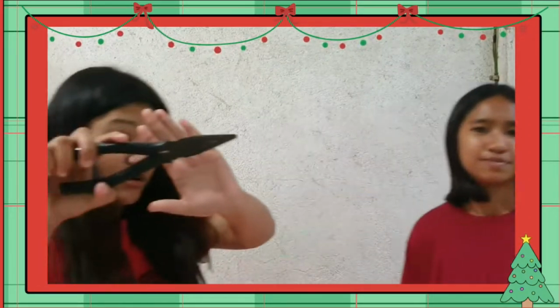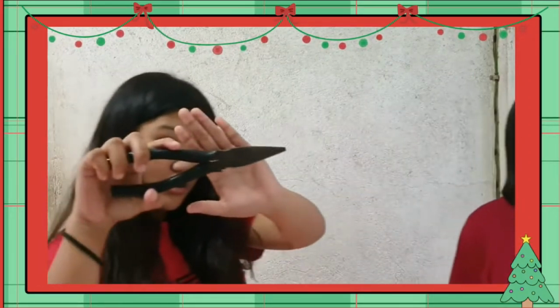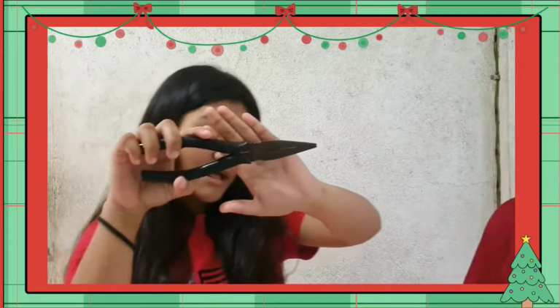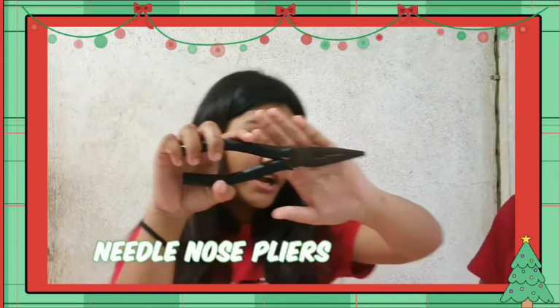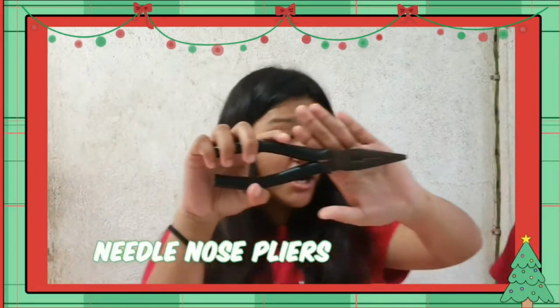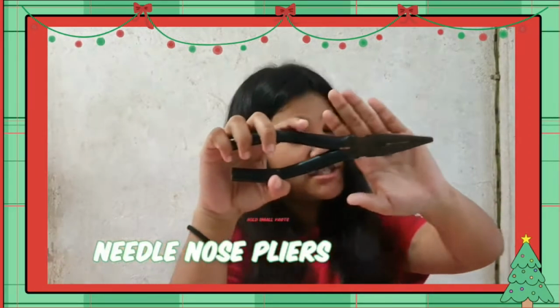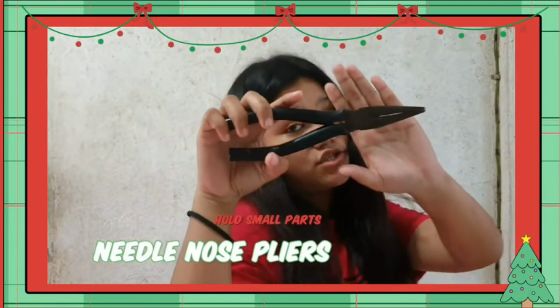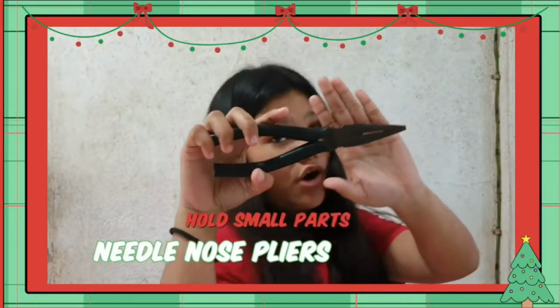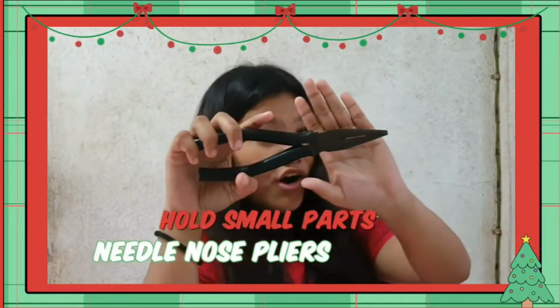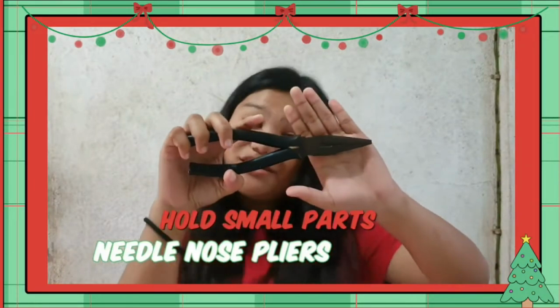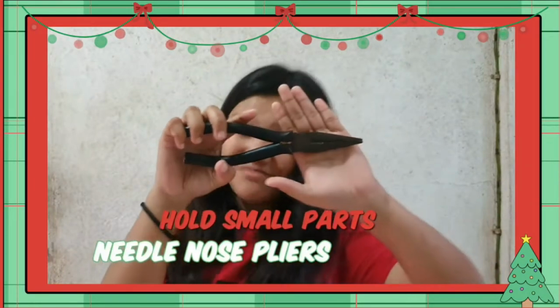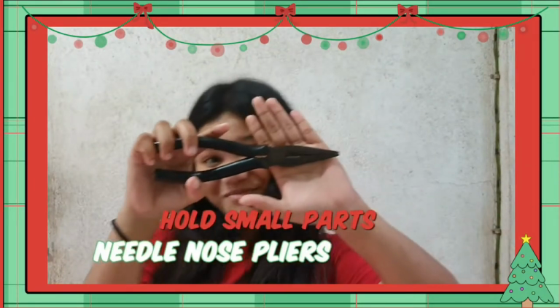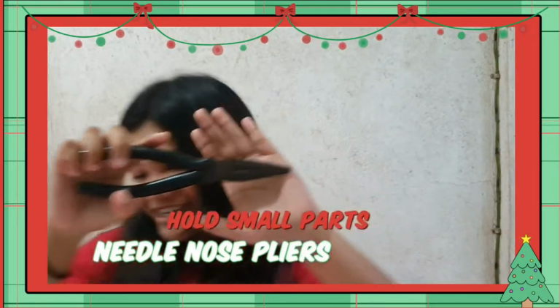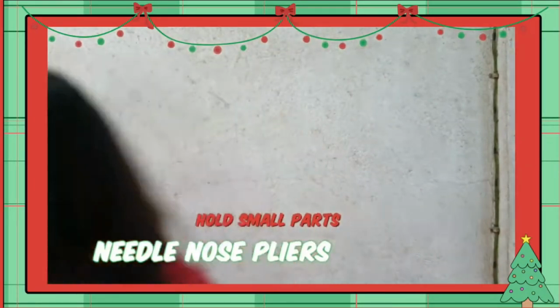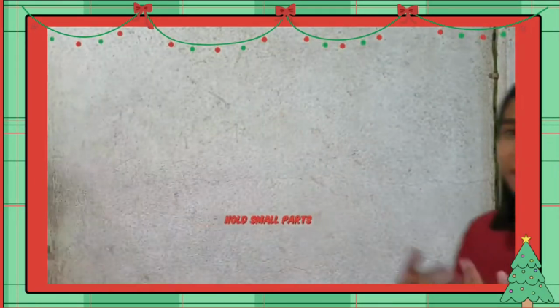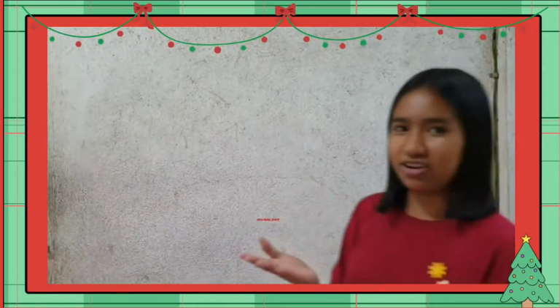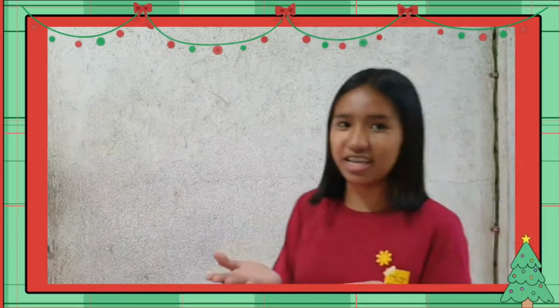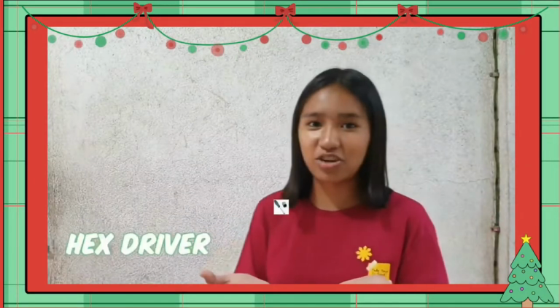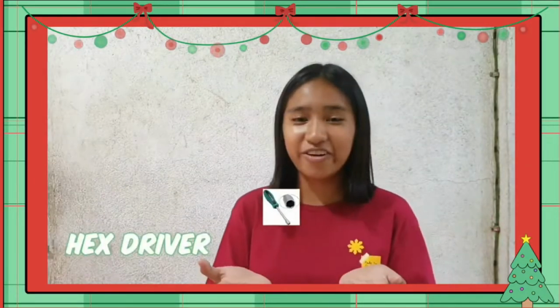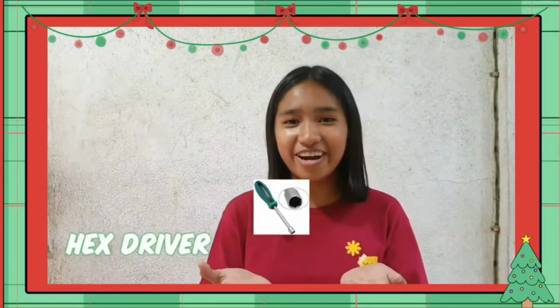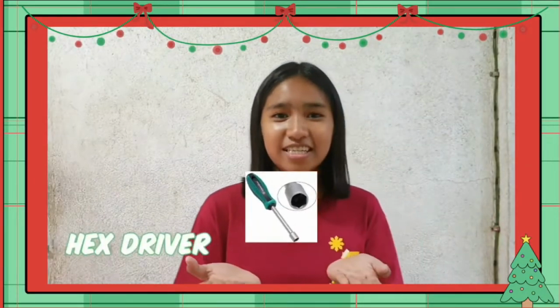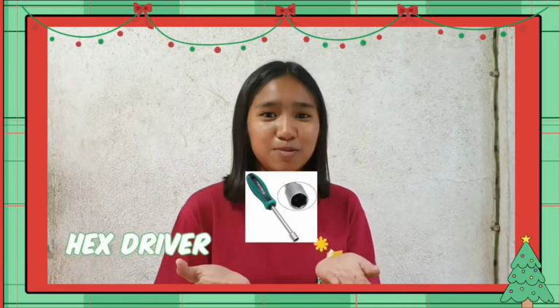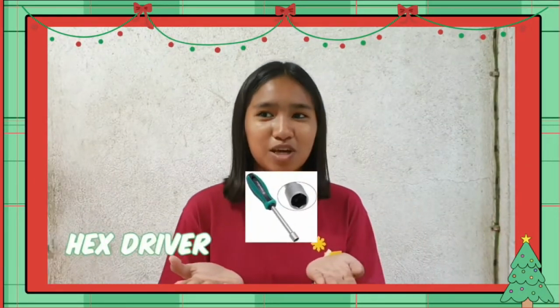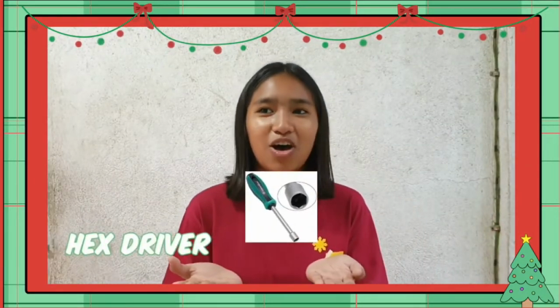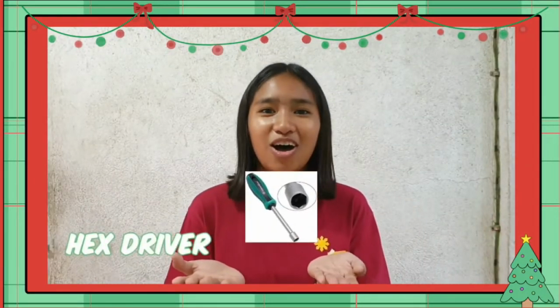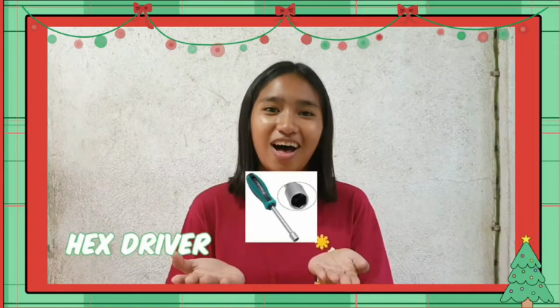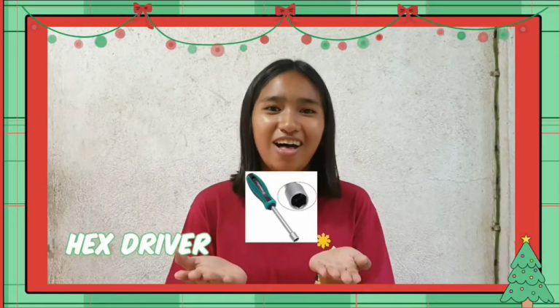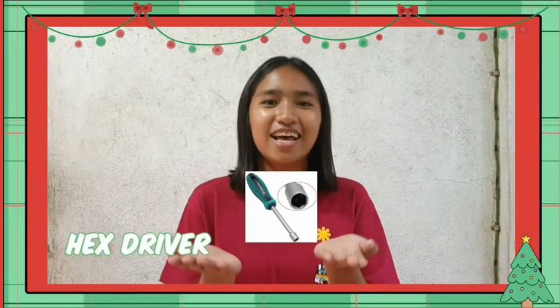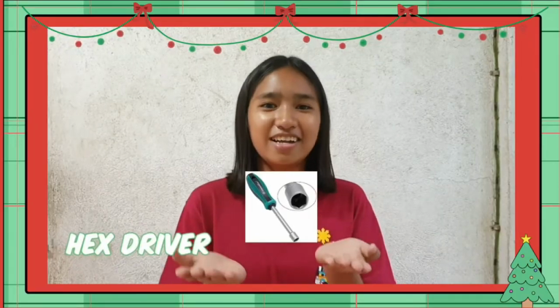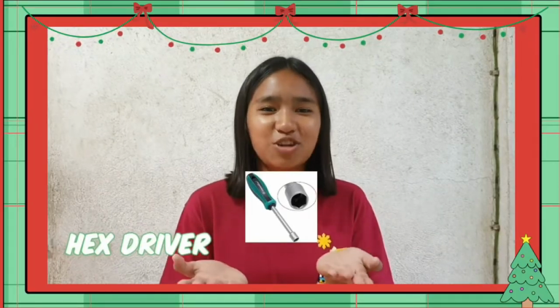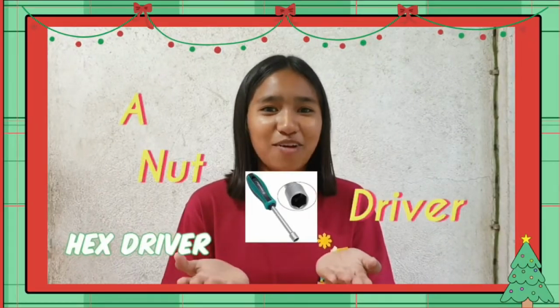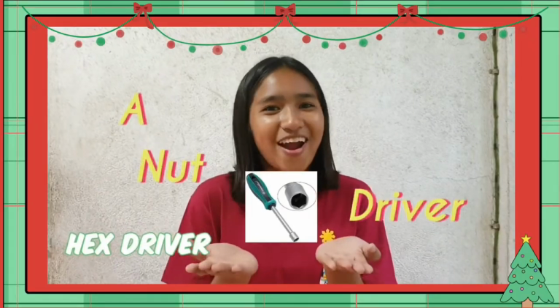Needle nose pliers, used to hold small parts, and there is a hex driver, sometimes called a nut driver.